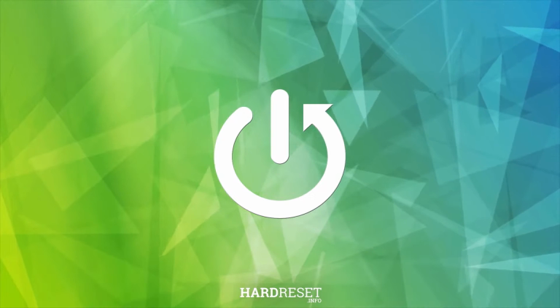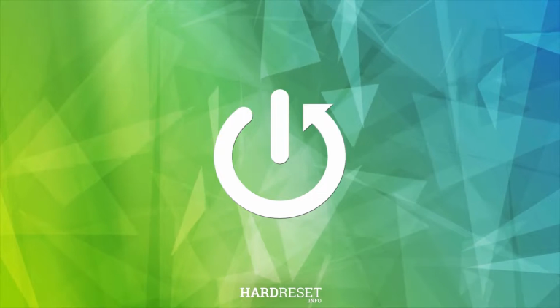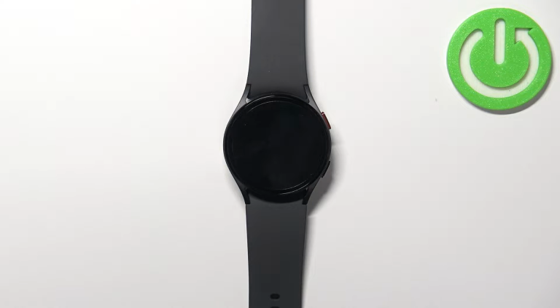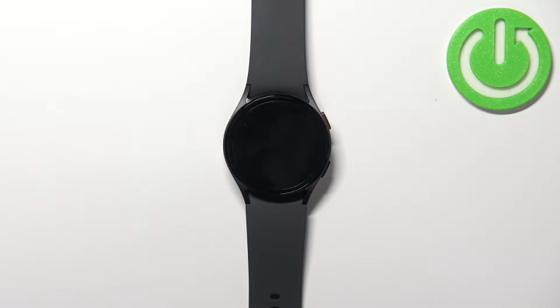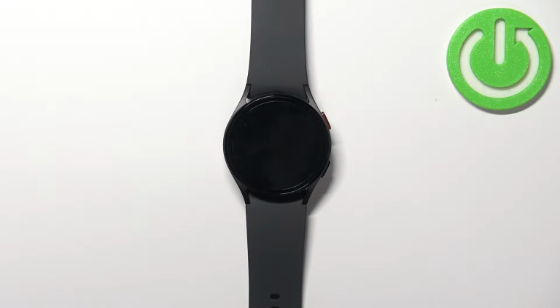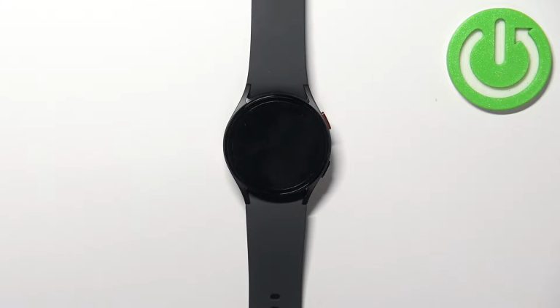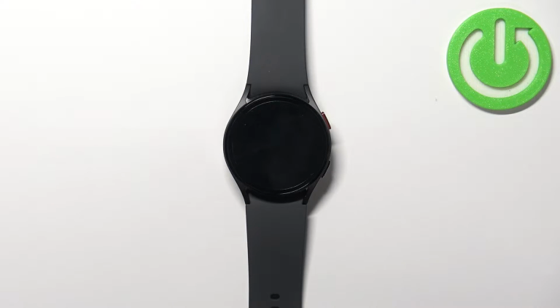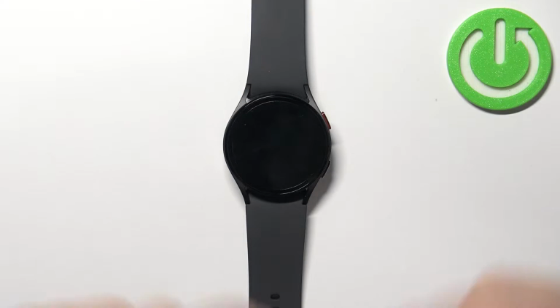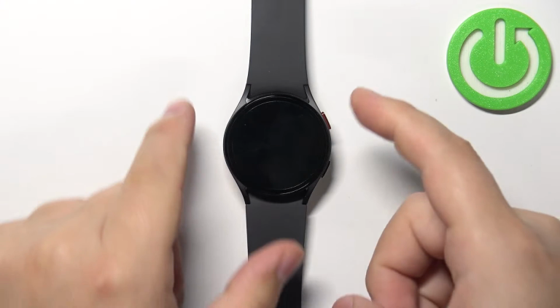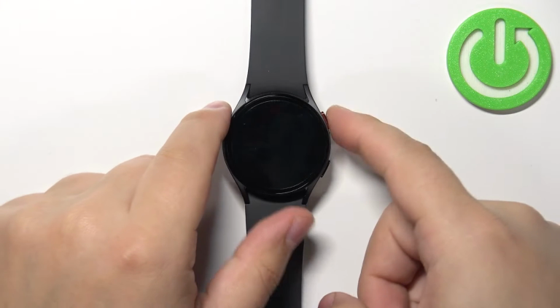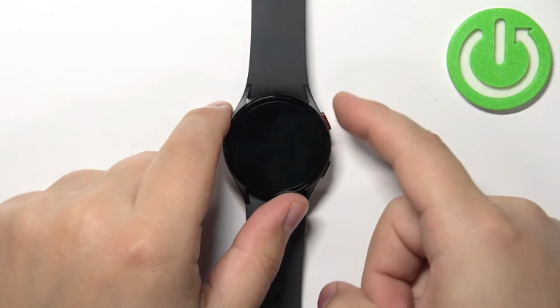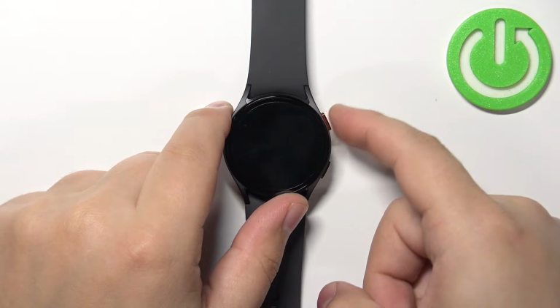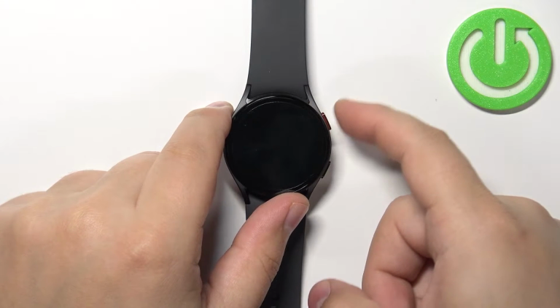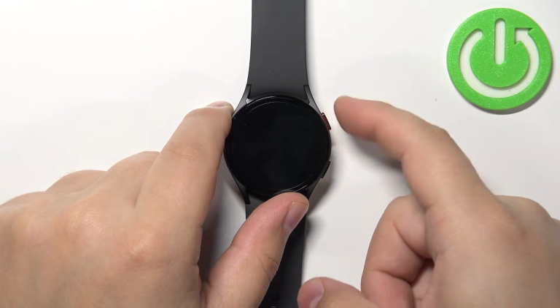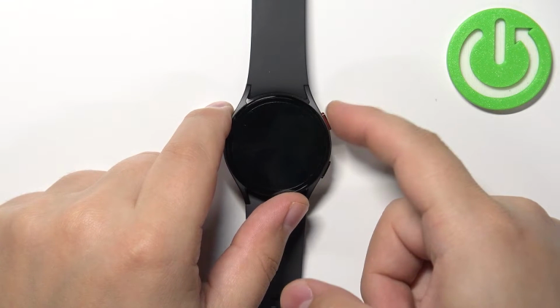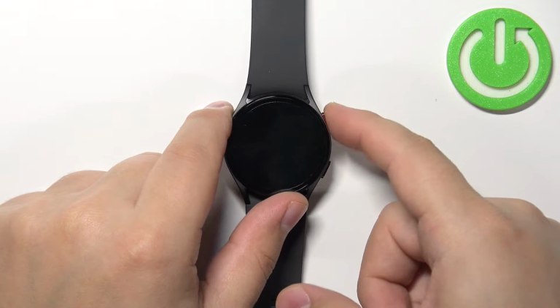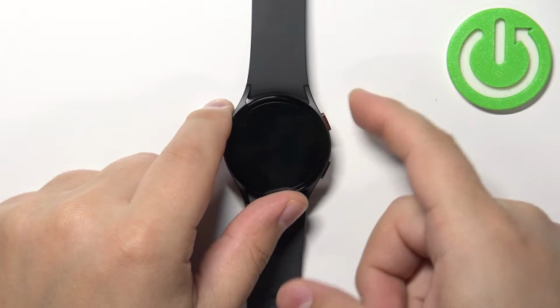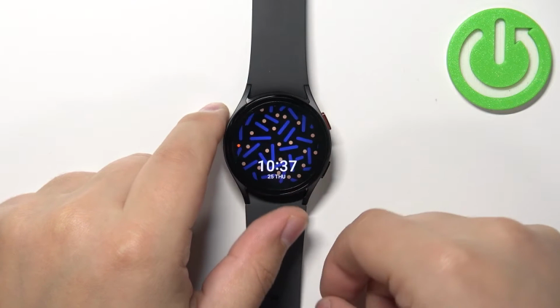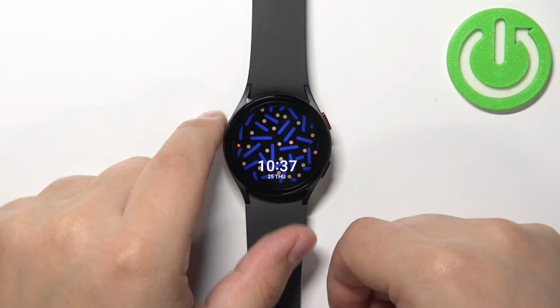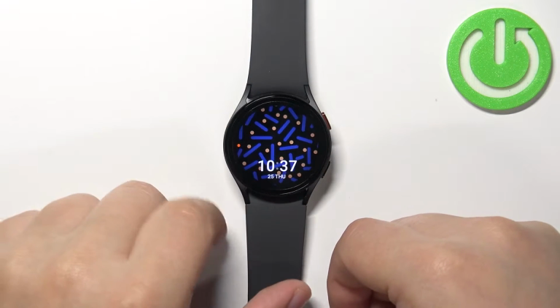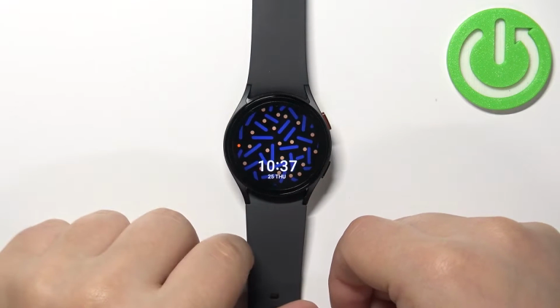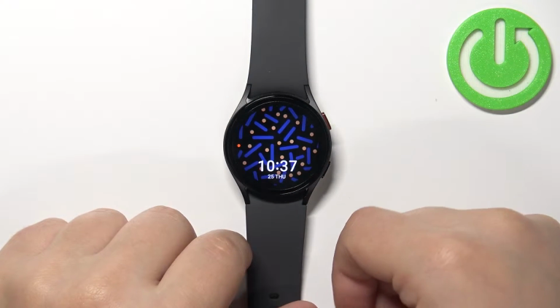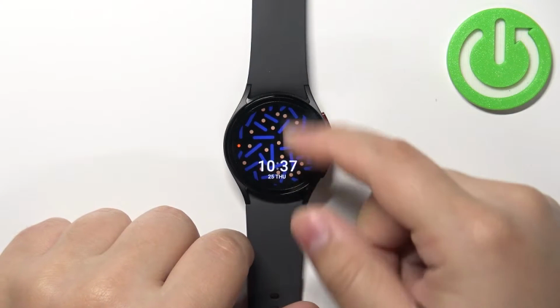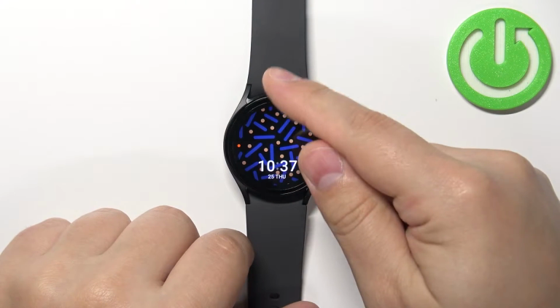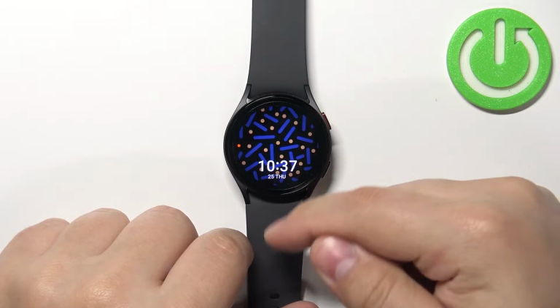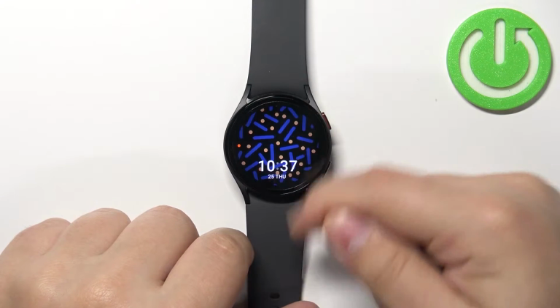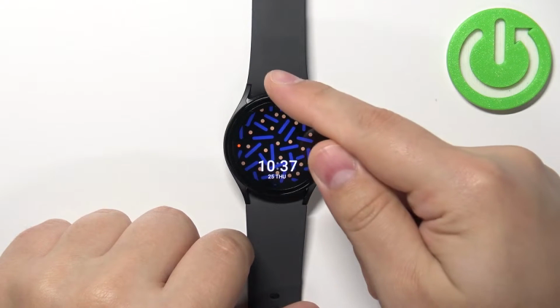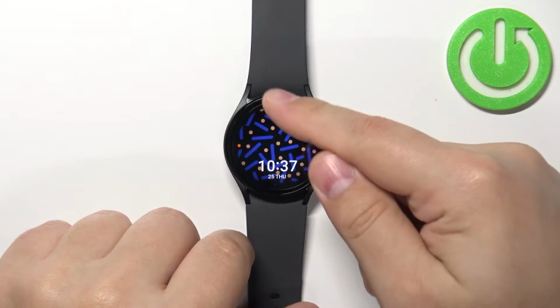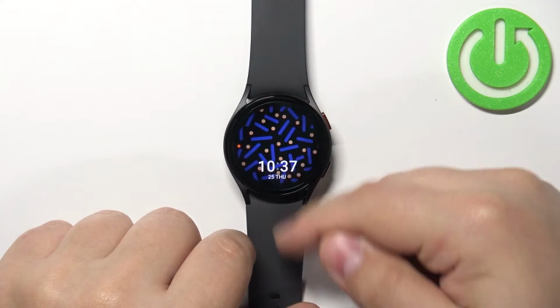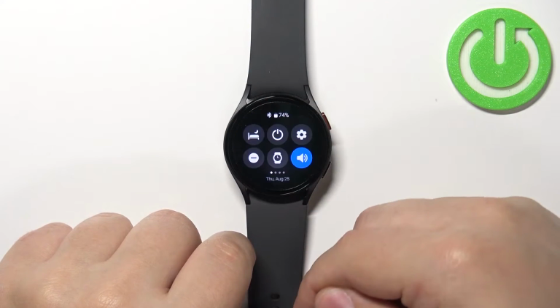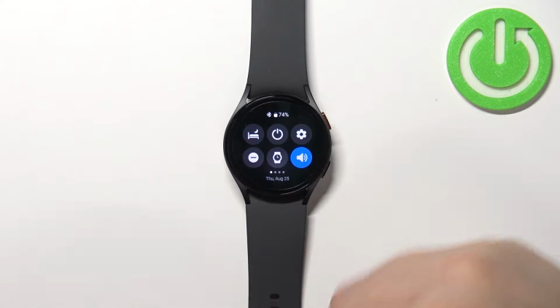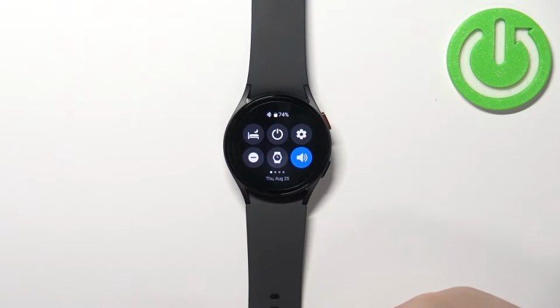First, let's wake up the screen on our watch. You can do it by pressing the home button. After you wake up the screen, you can swipe down from the top of the screen to open the quick panel.